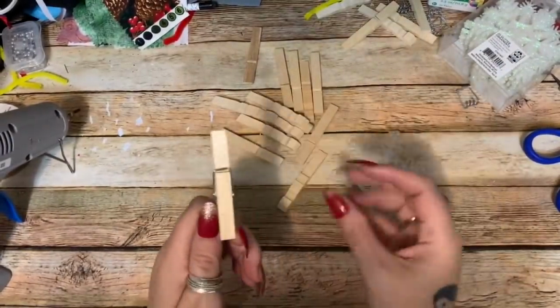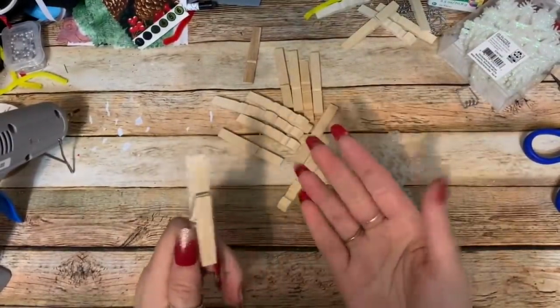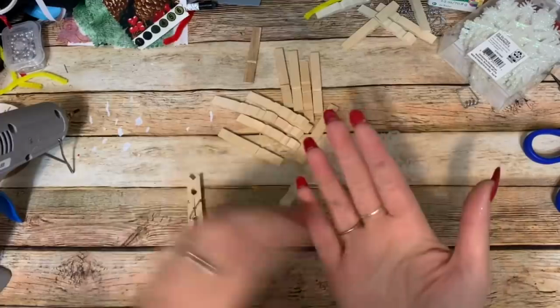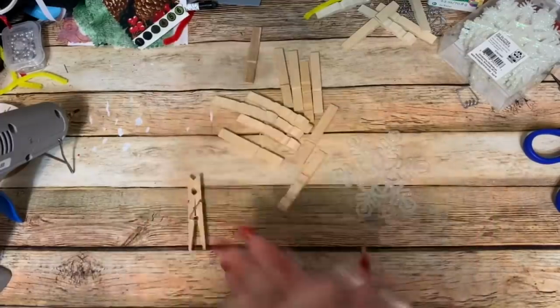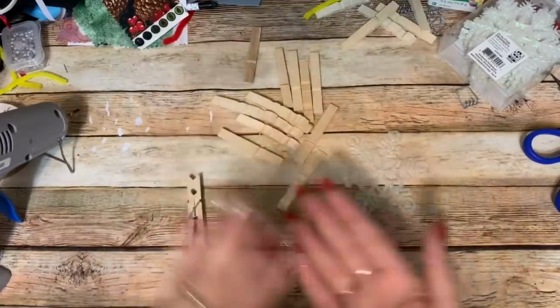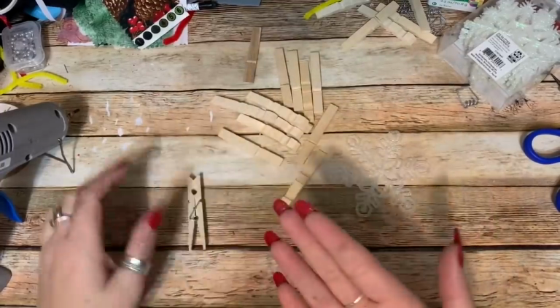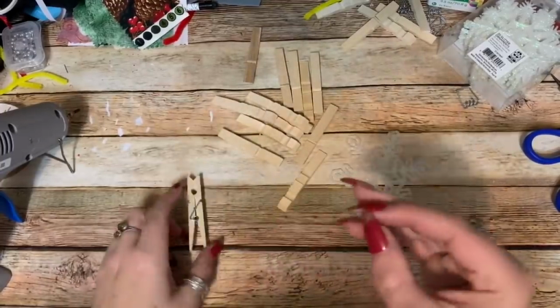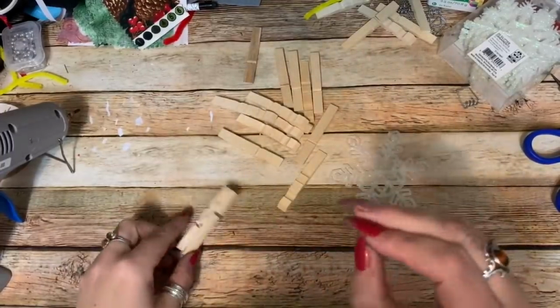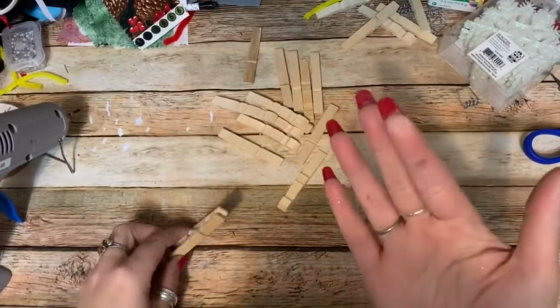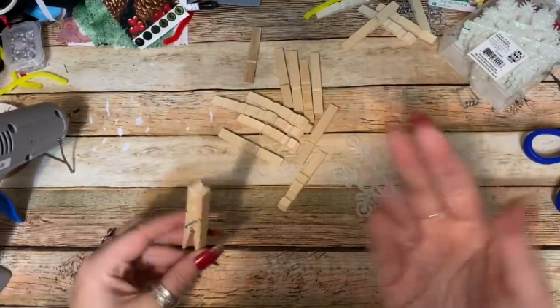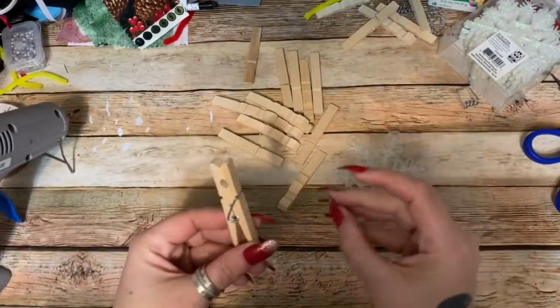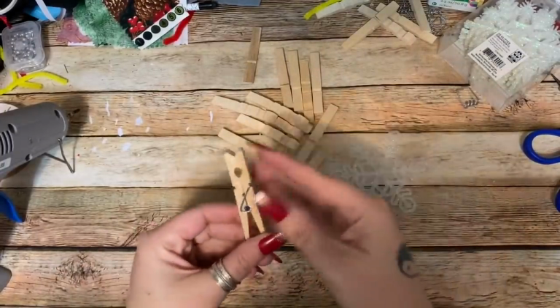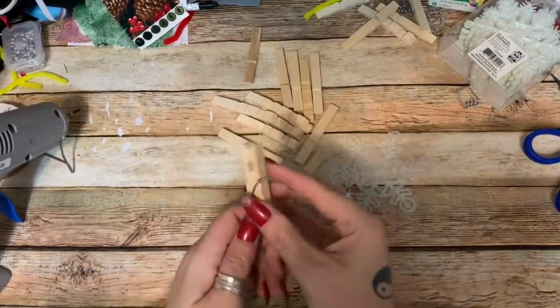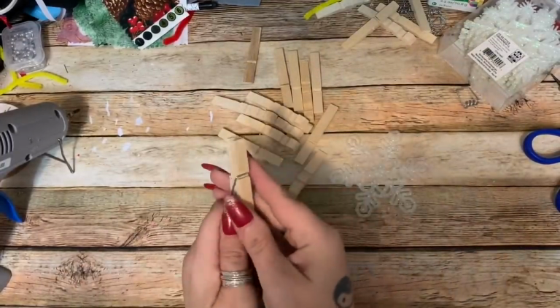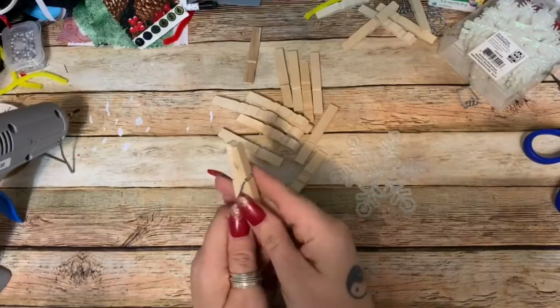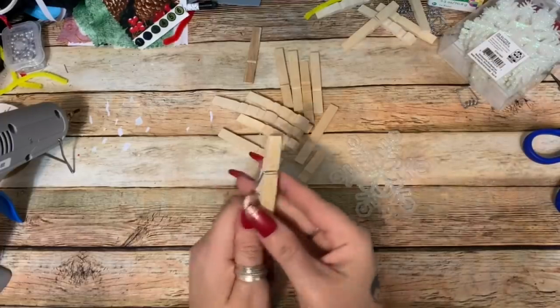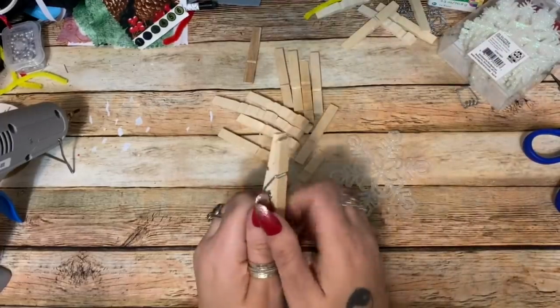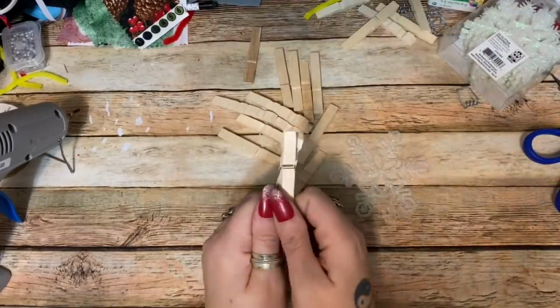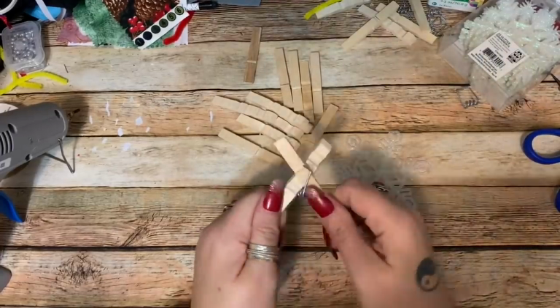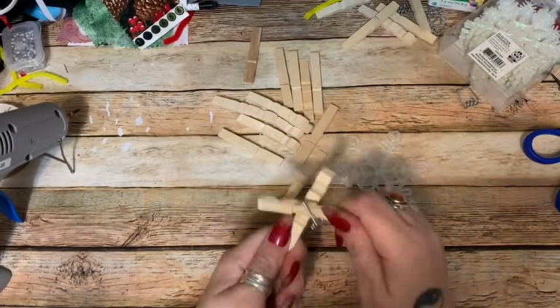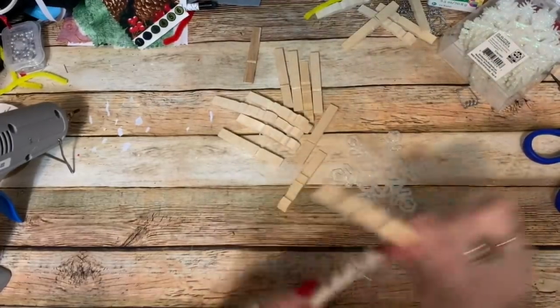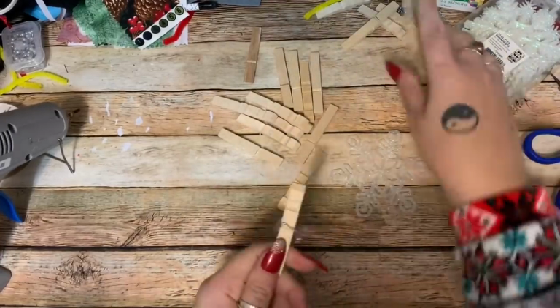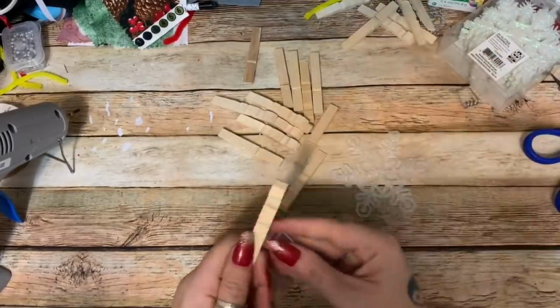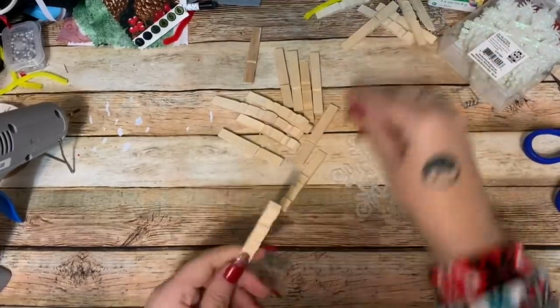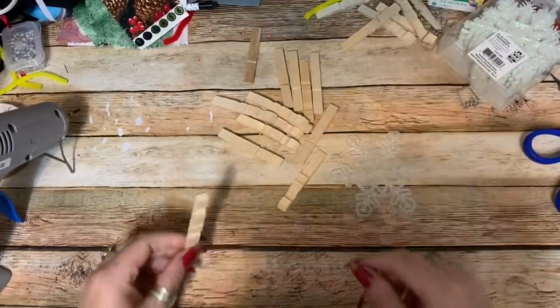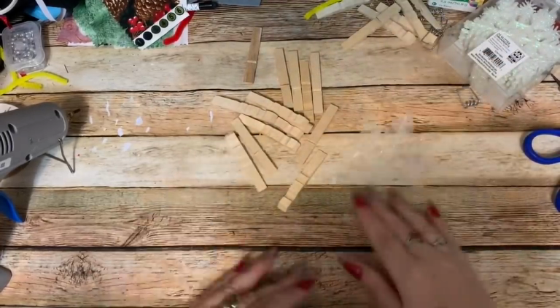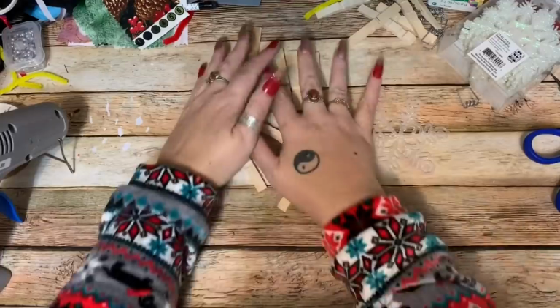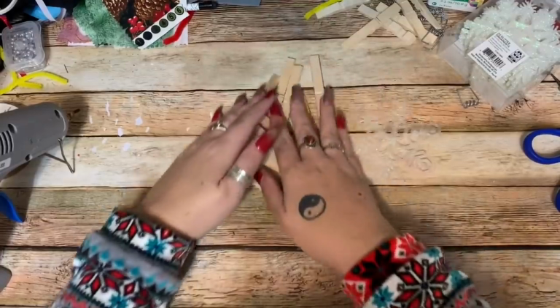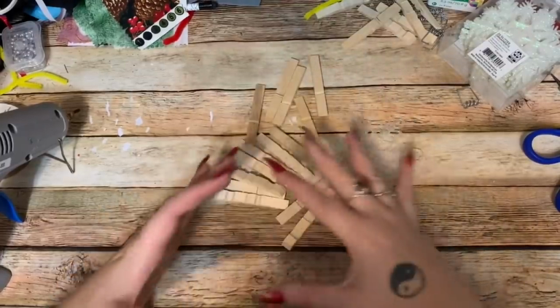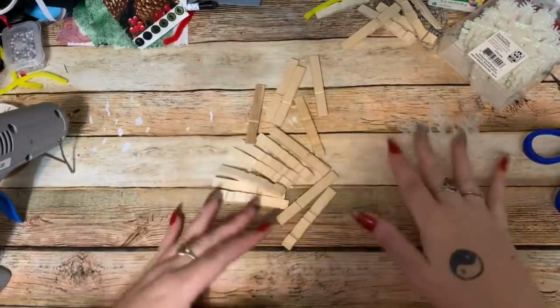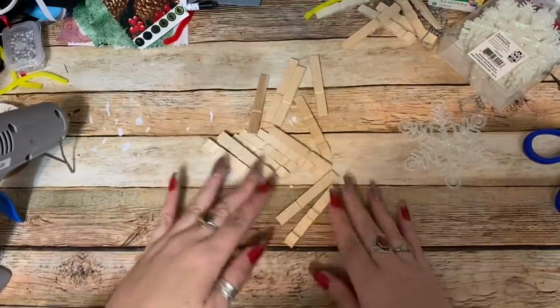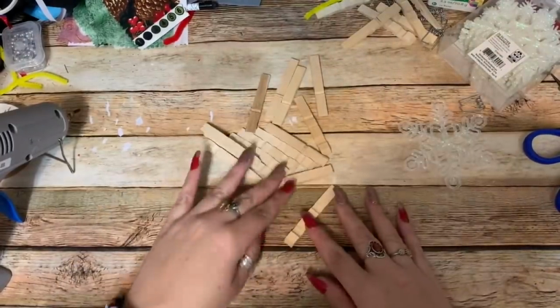So basically what we're going to be doing here is getting glitter all over us and still having dried-up glue on our fingernails! But we're going to take our clothespins and just pull them apart — real simple — until you have a big old pile of them like this.